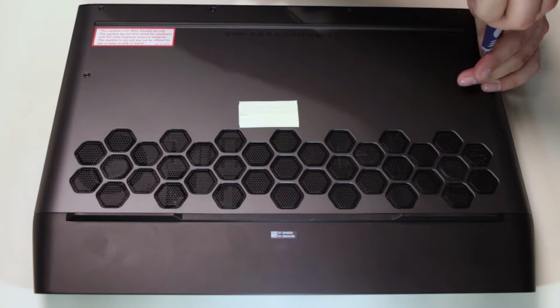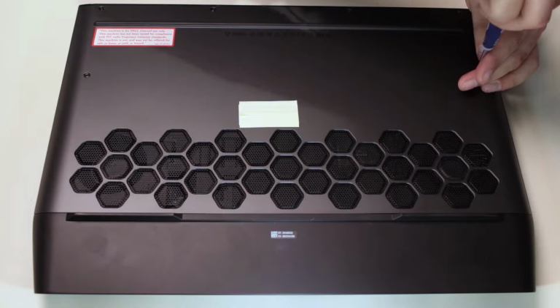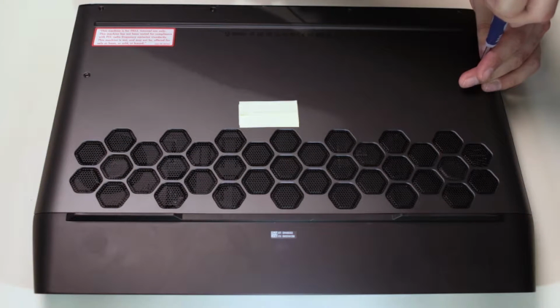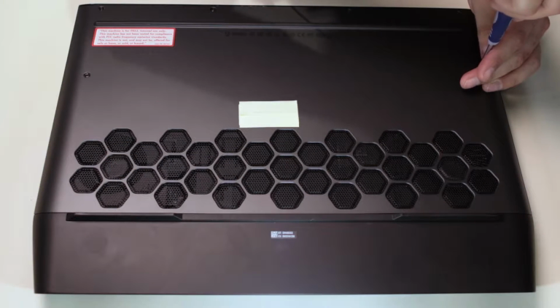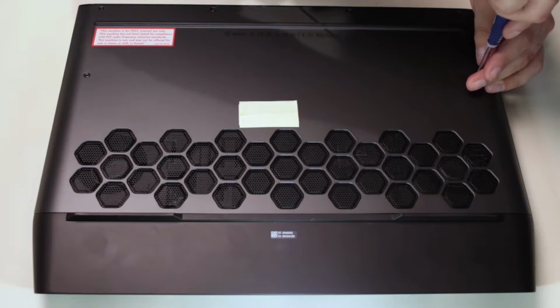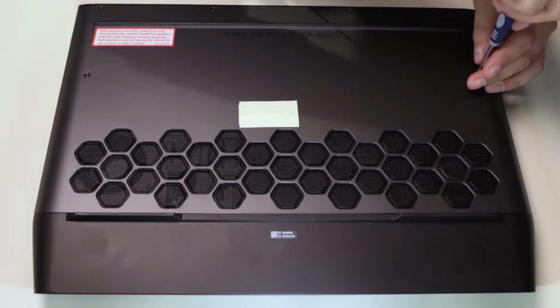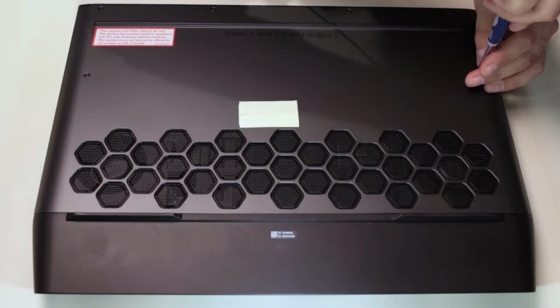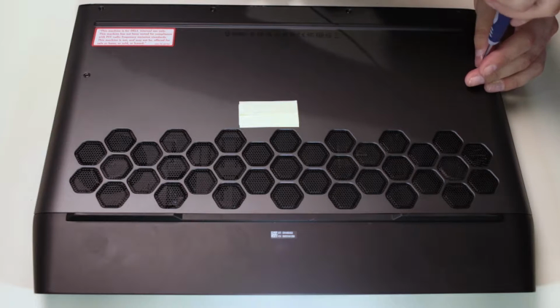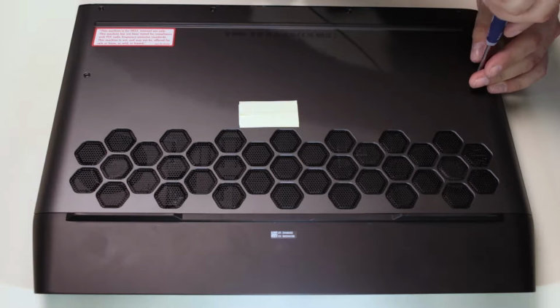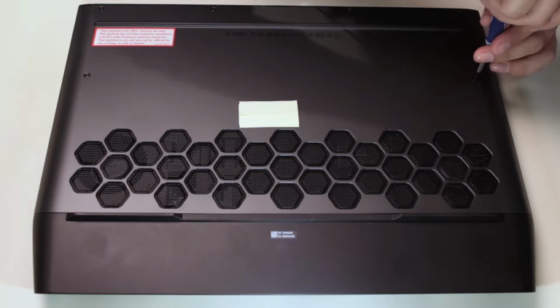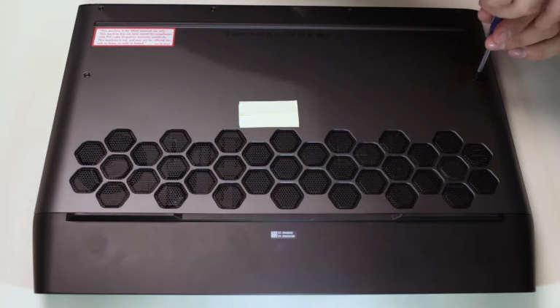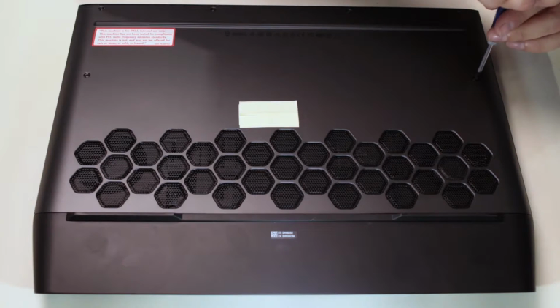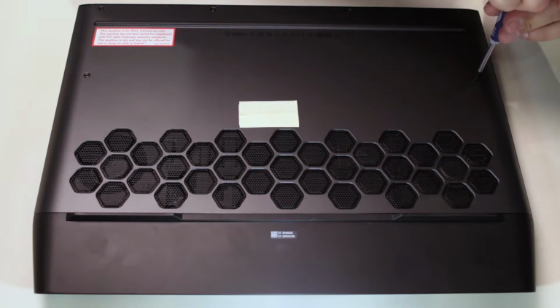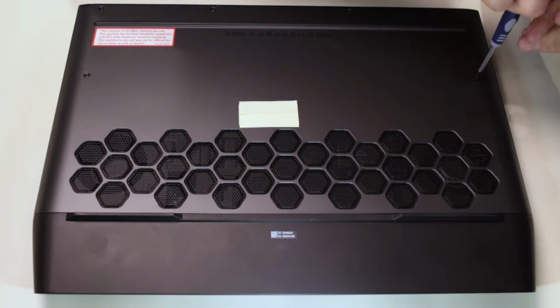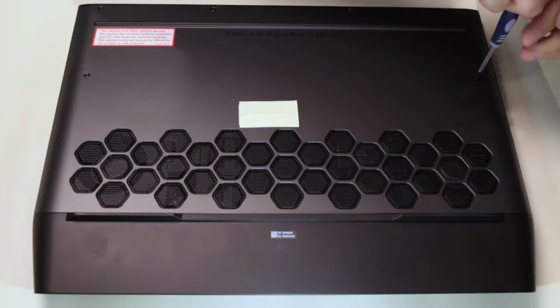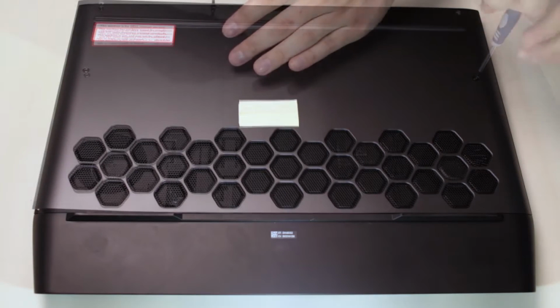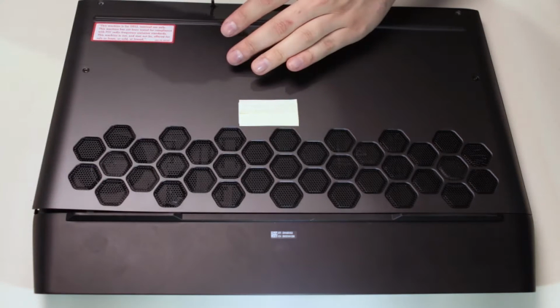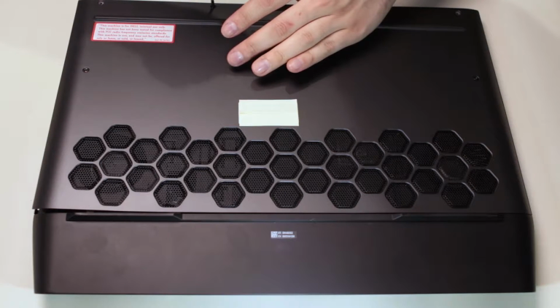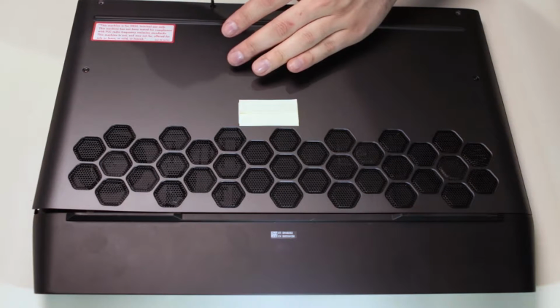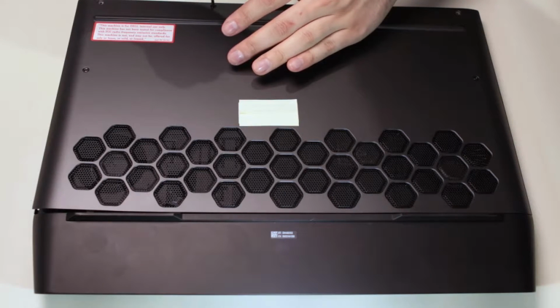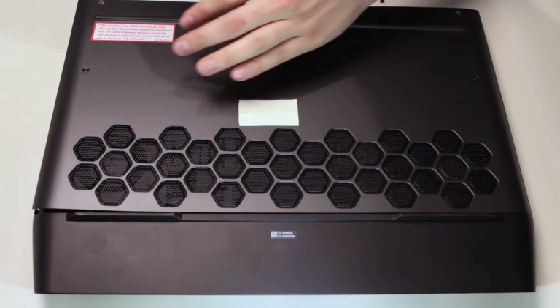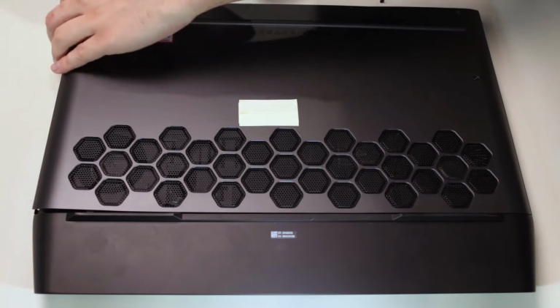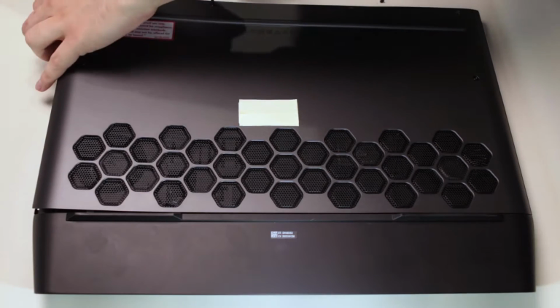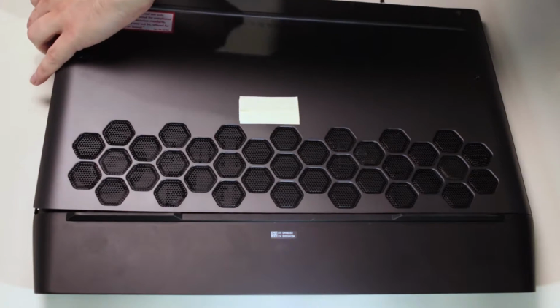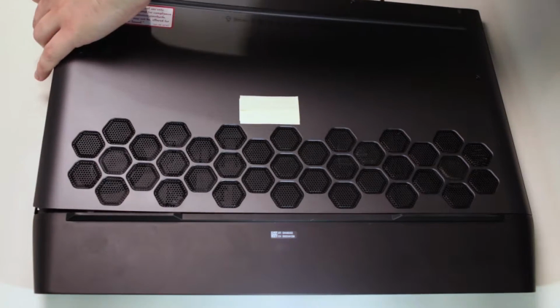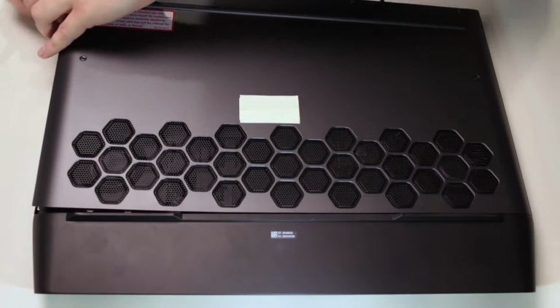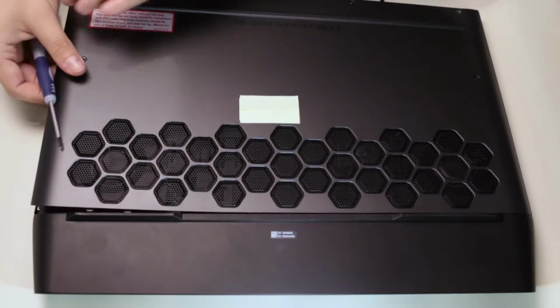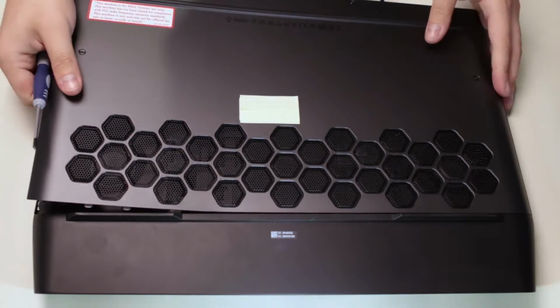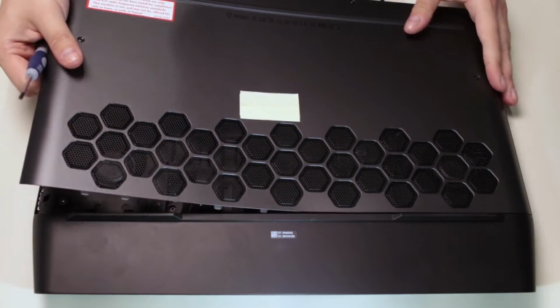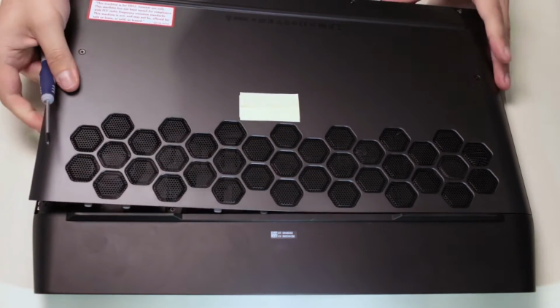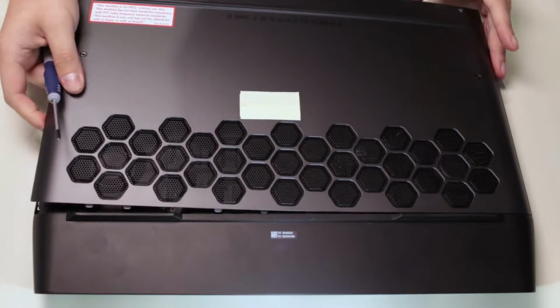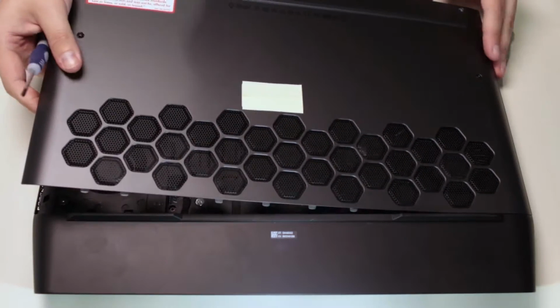There are a total of six screws on the Area 51M model. Bear in mind, only the screws located on the corners will come out entirely.